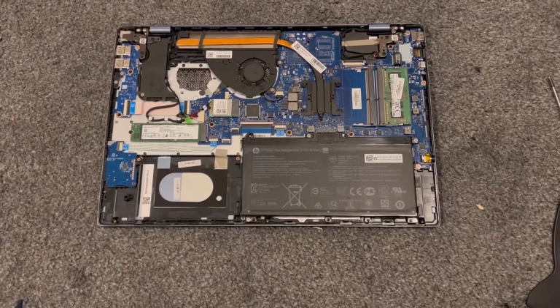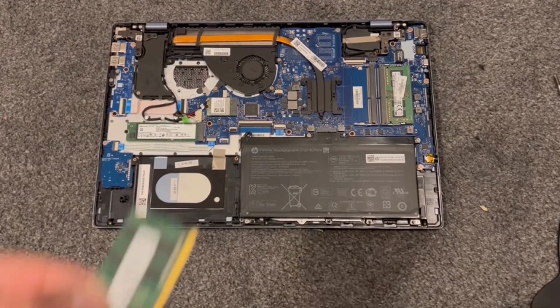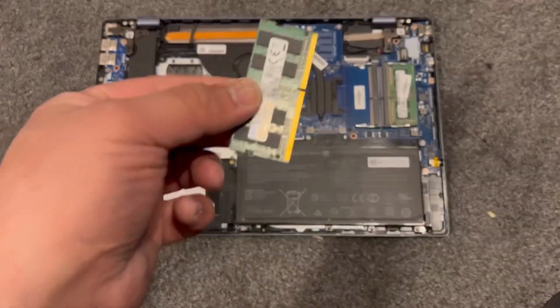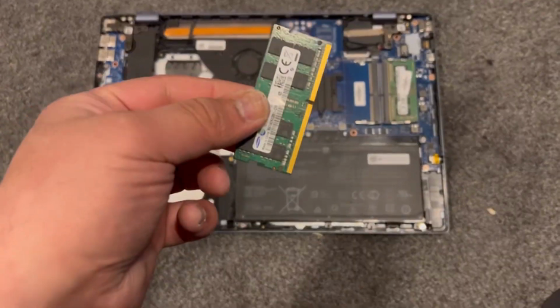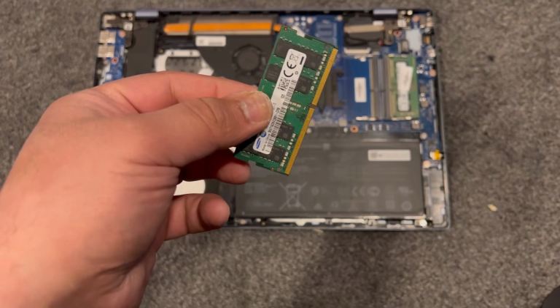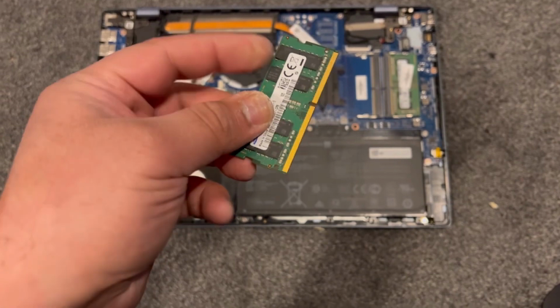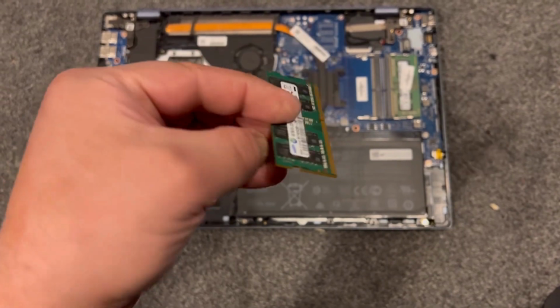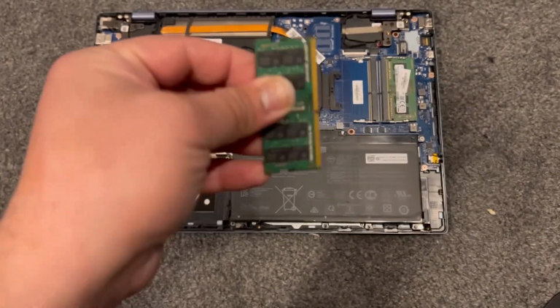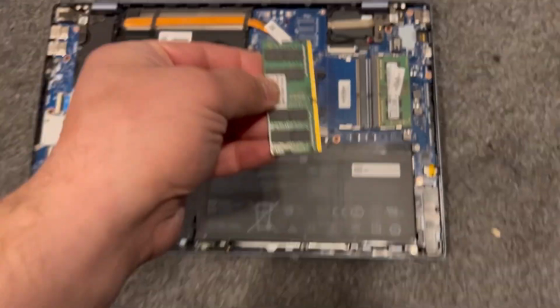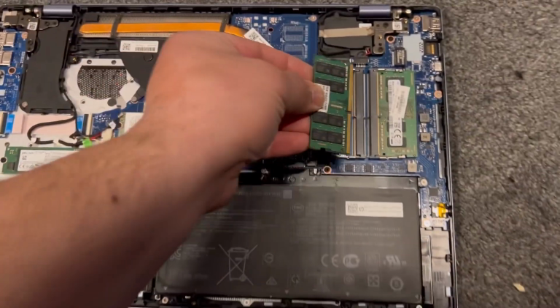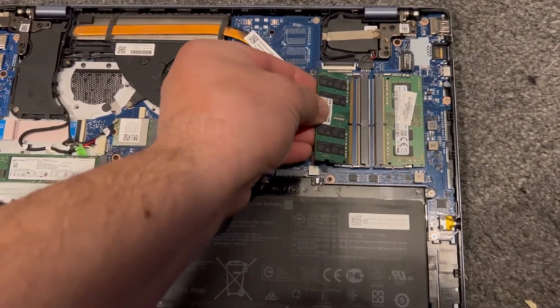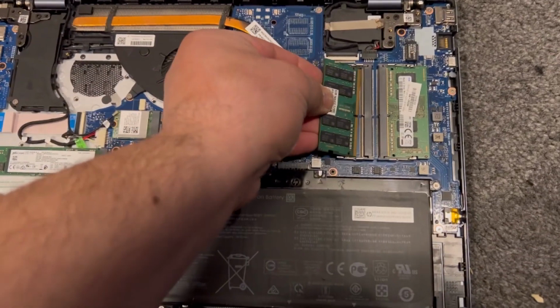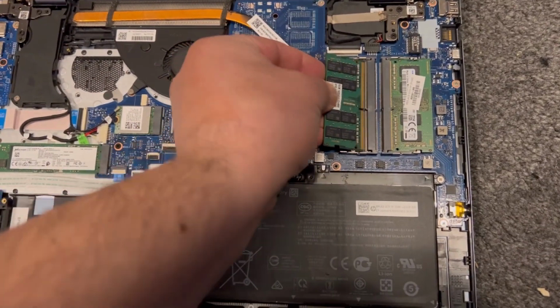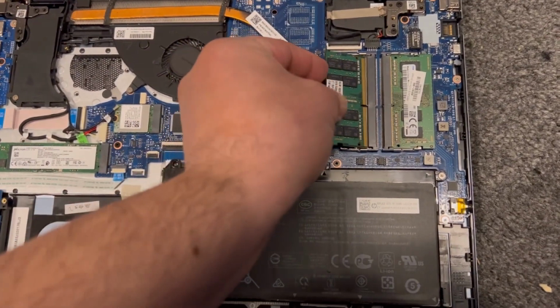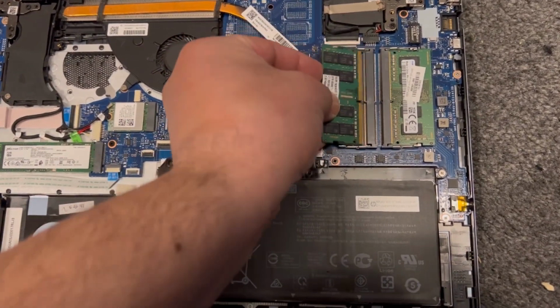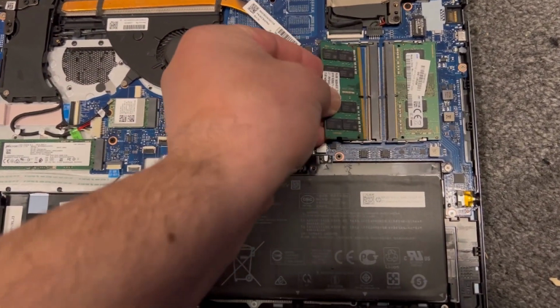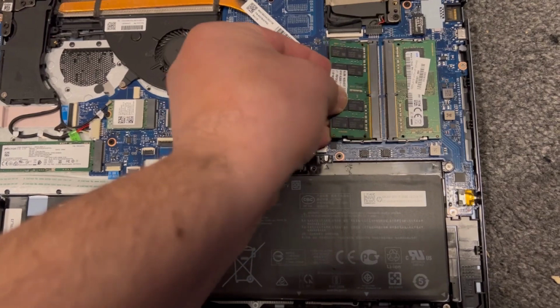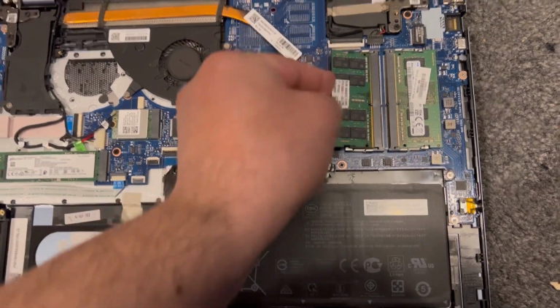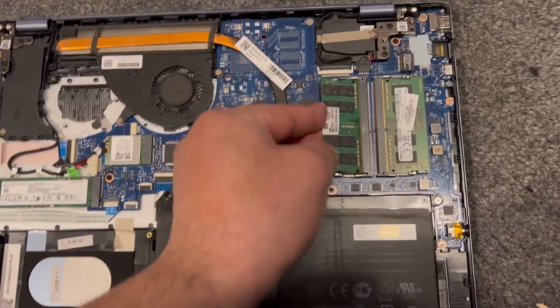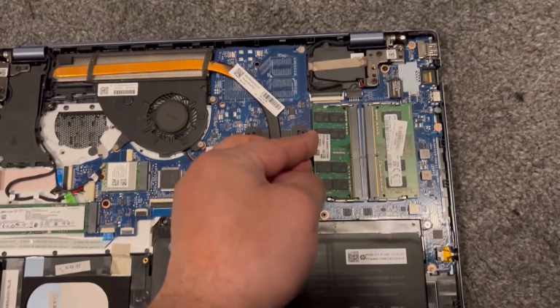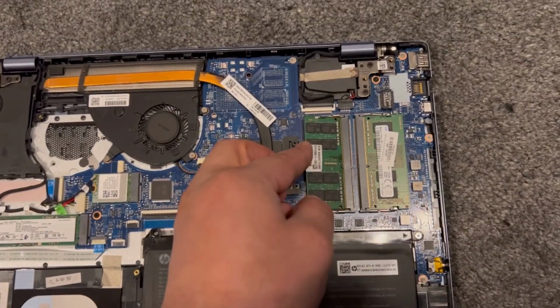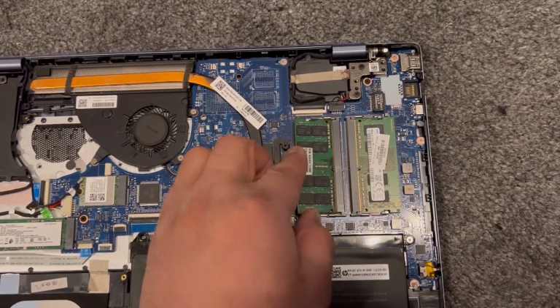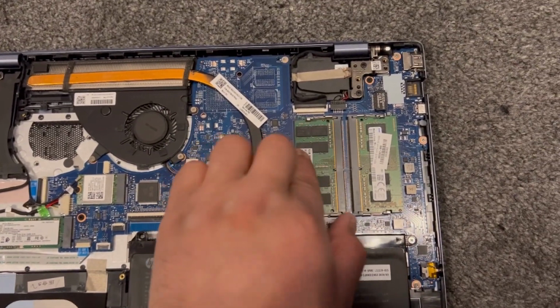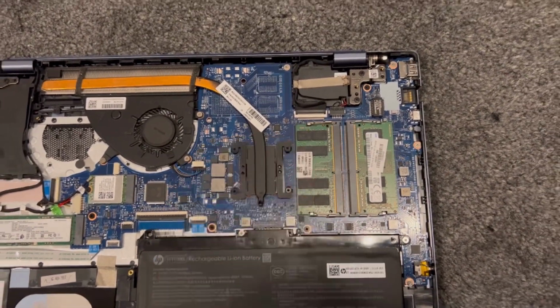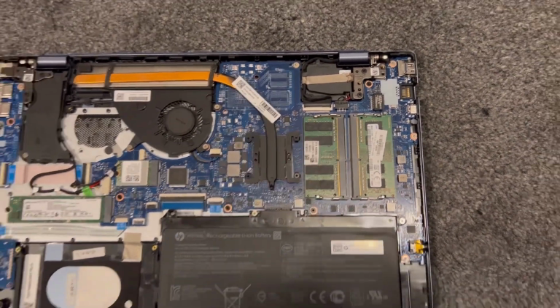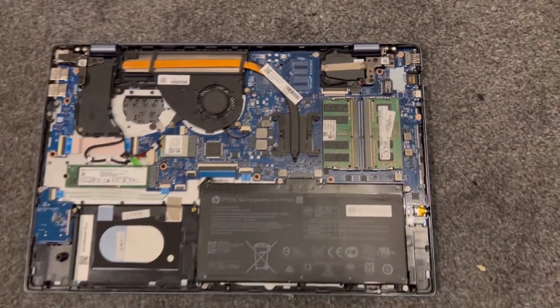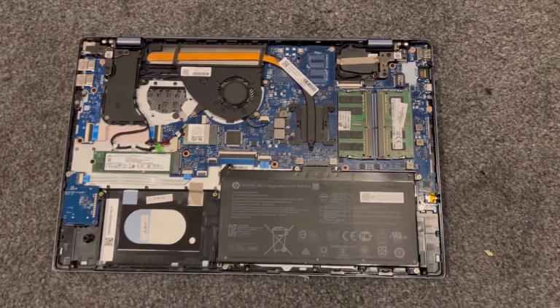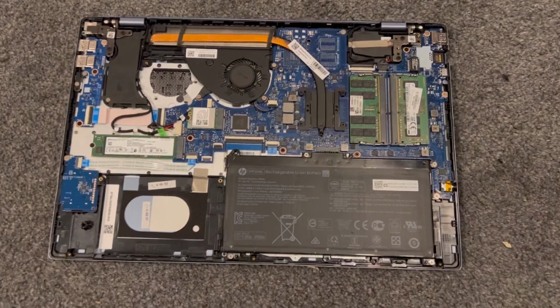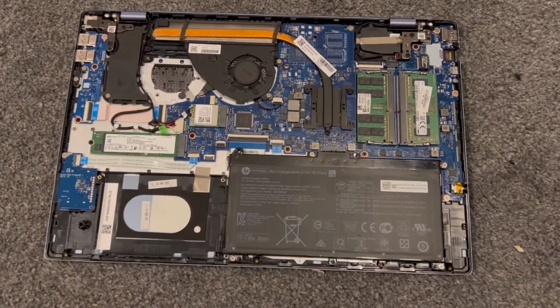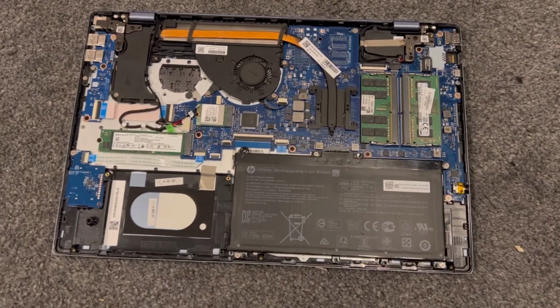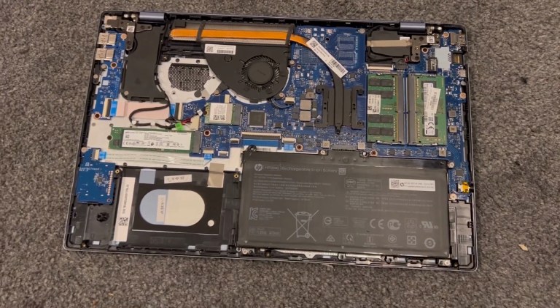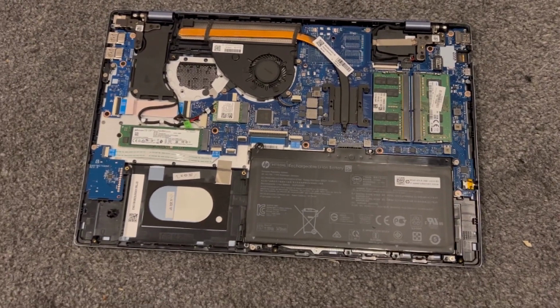I will show you how to upgrade the RAM. This is the RAM. Turn it this way, align it, push it in, and push it down and it will click in. That's it guys, simple as that.